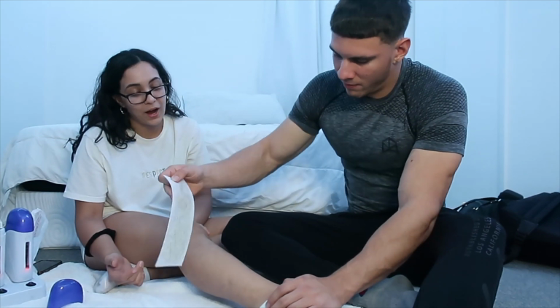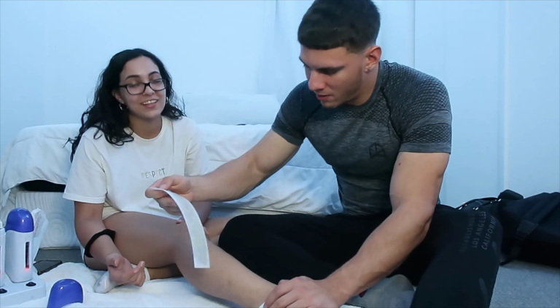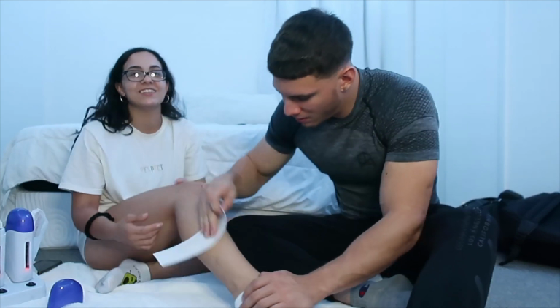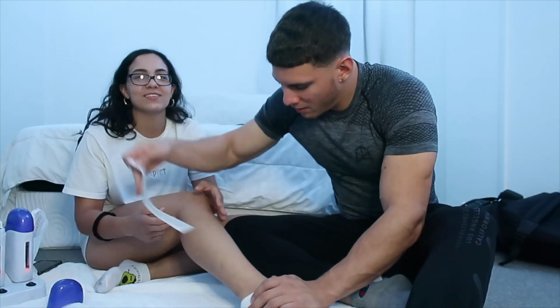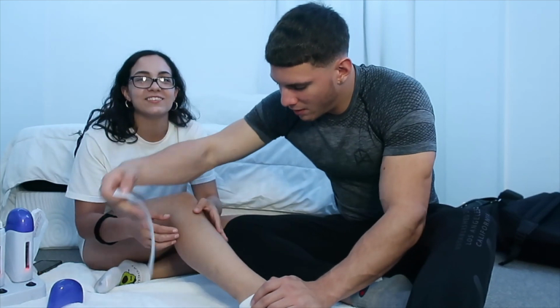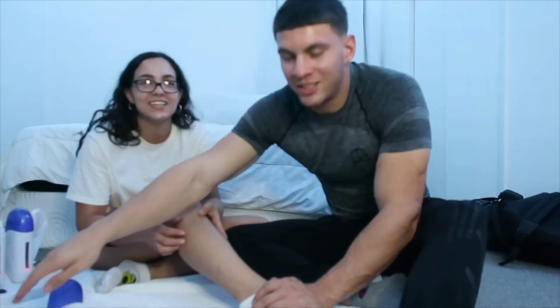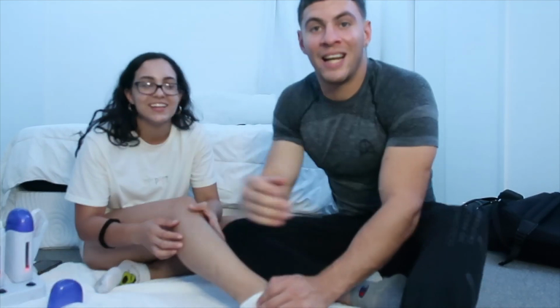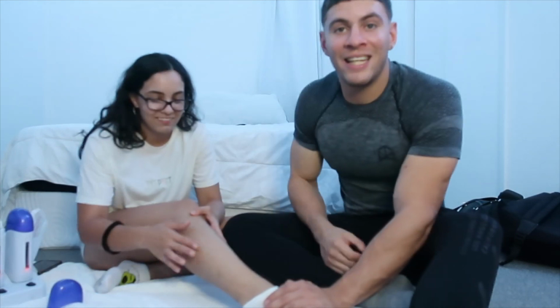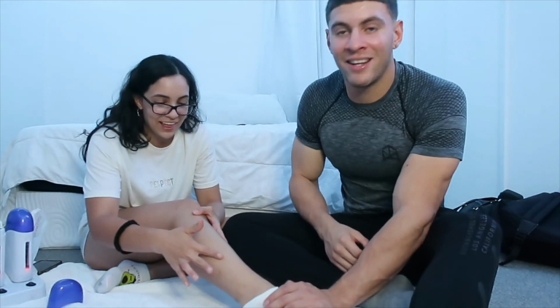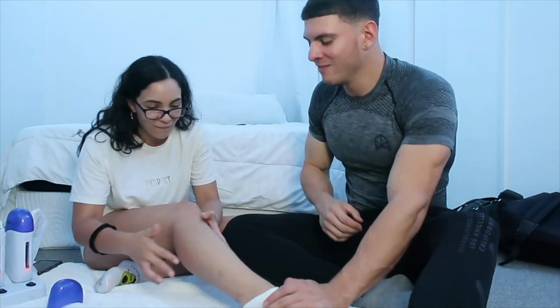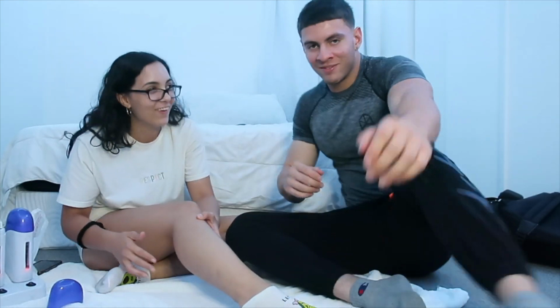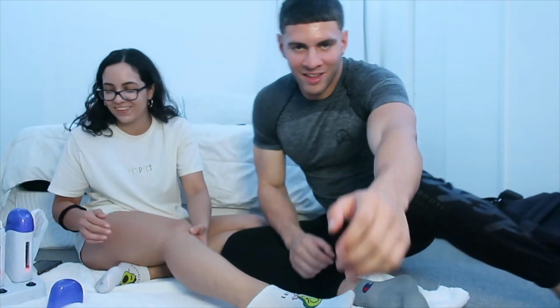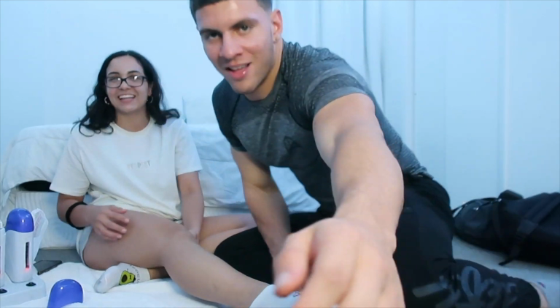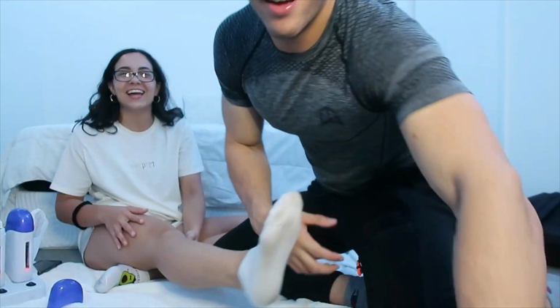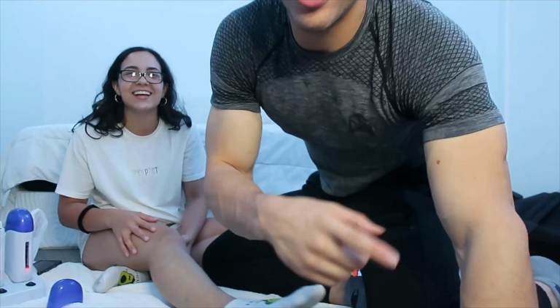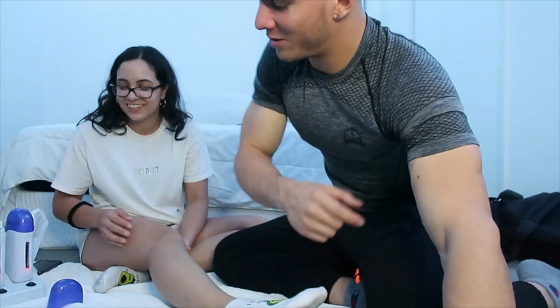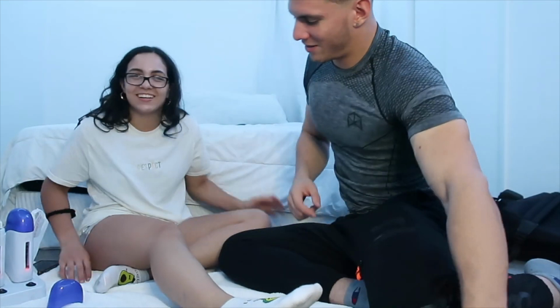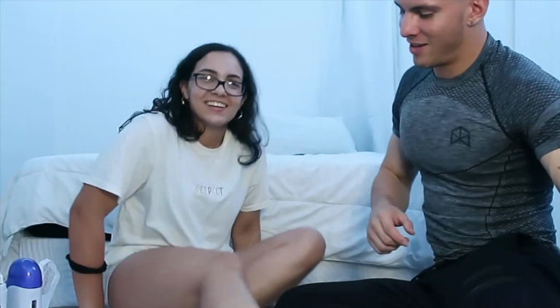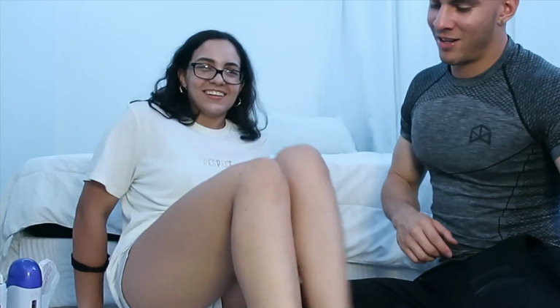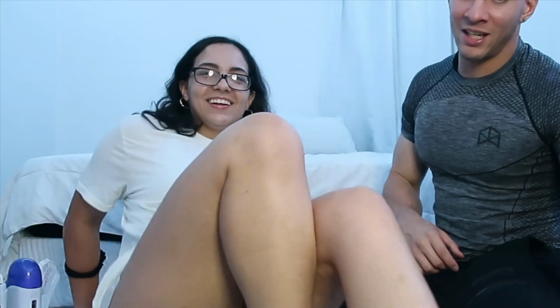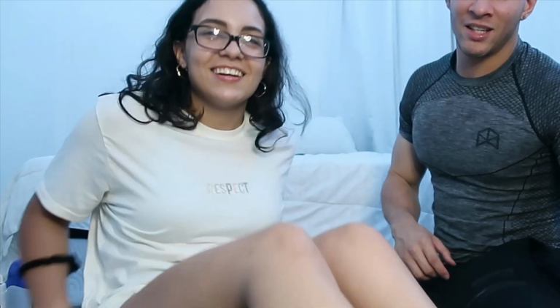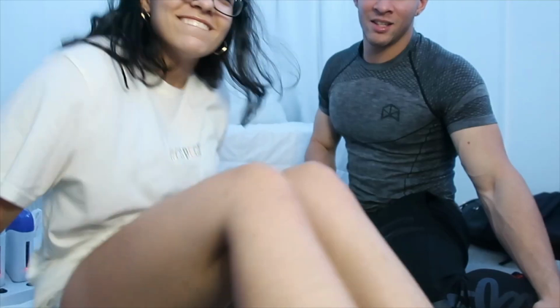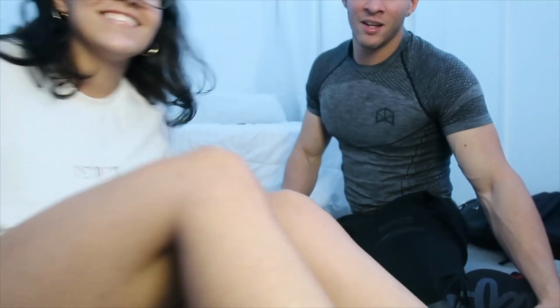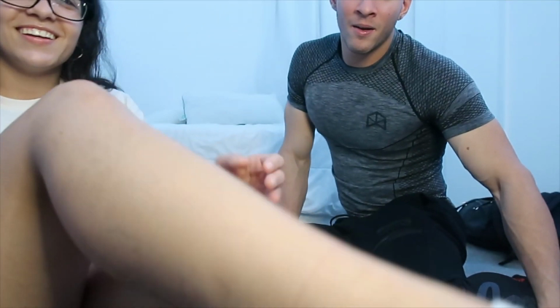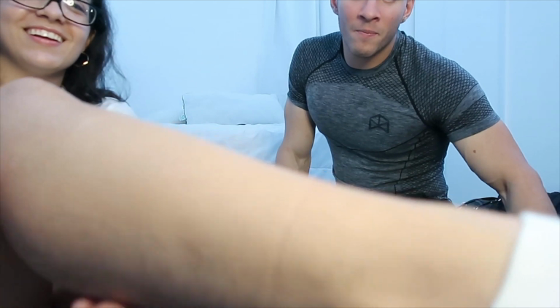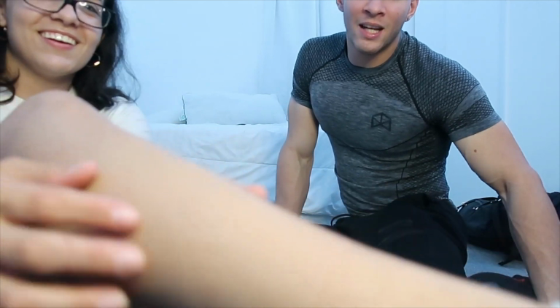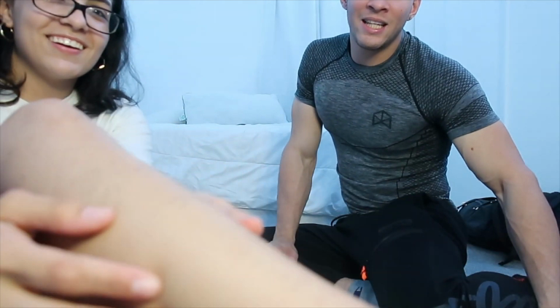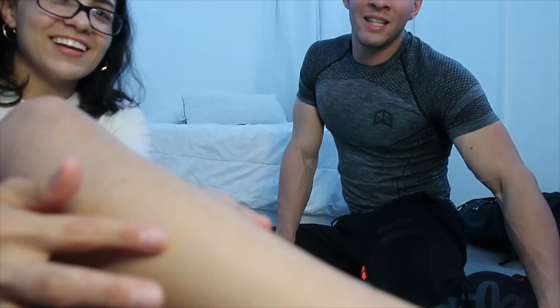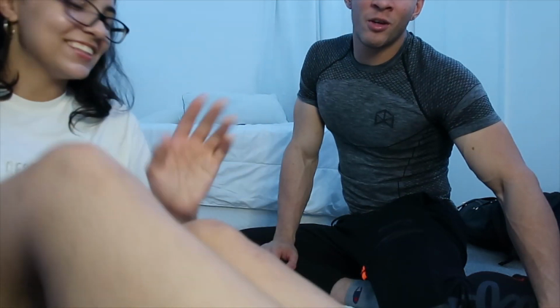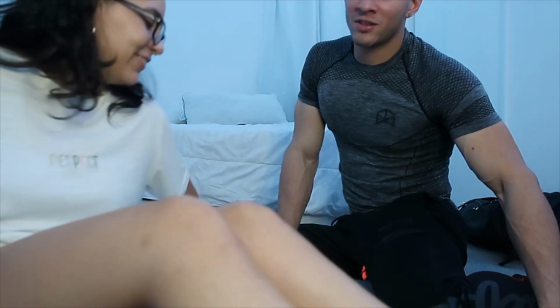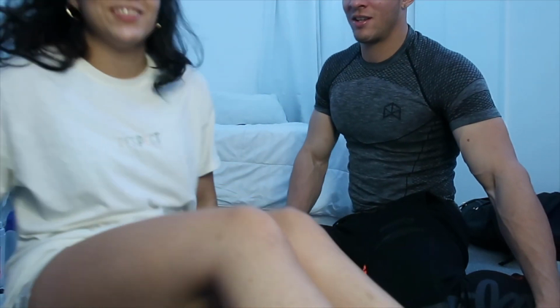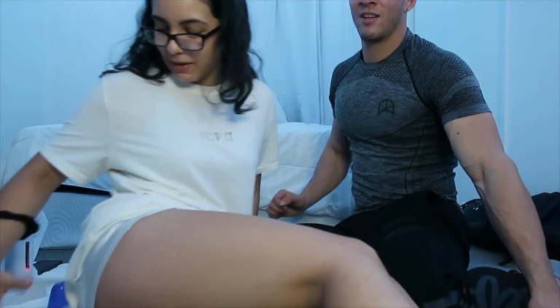Wow, look at that! You guys probably can't even see it, but that is clean. Look at that! Leg day? Come closer, guys, look at this. Clean. Oh, here — show the guys. My leg. The waxed strip came out really clean.